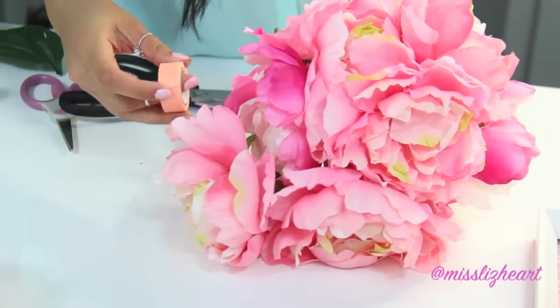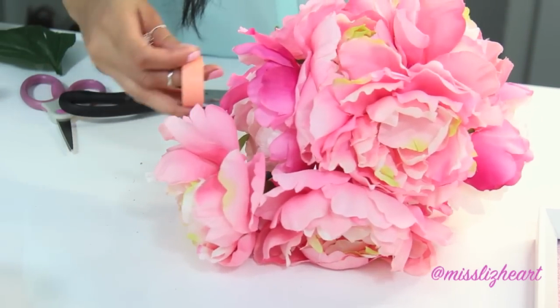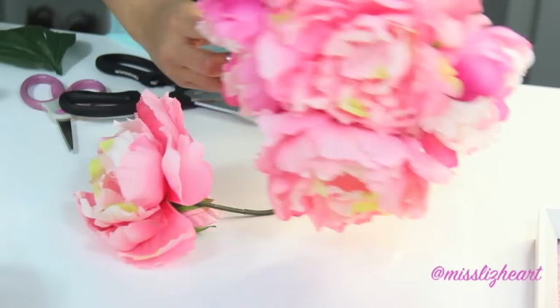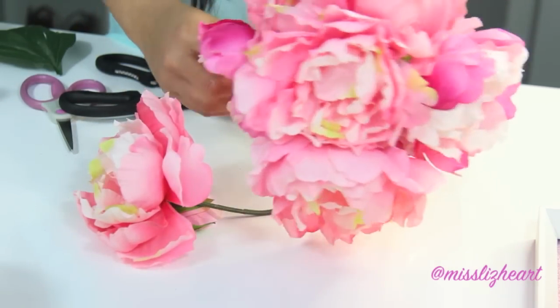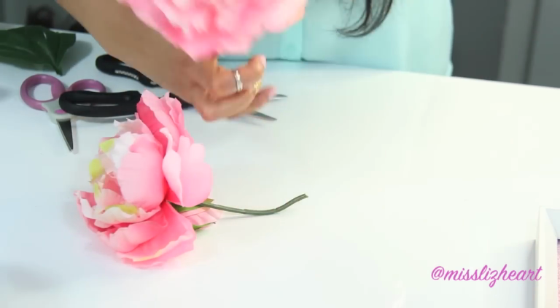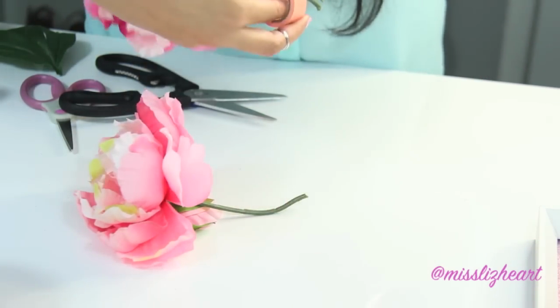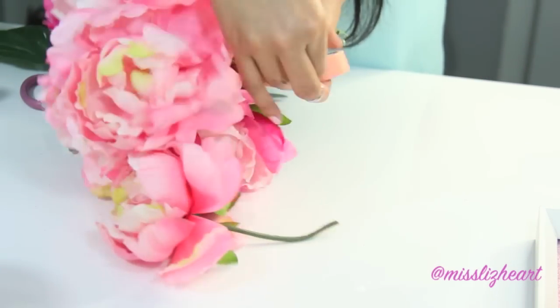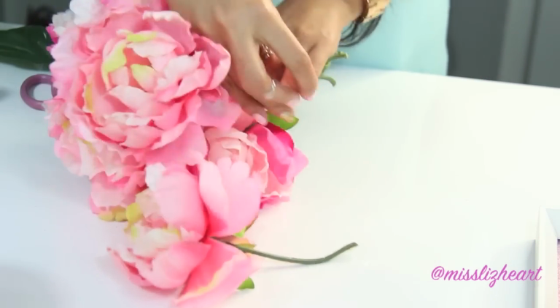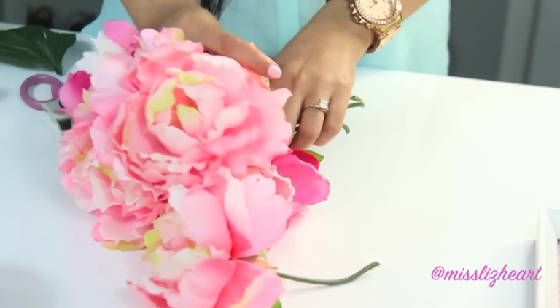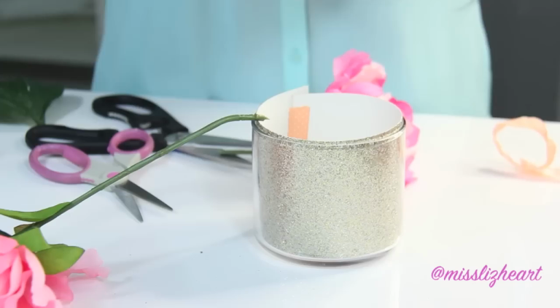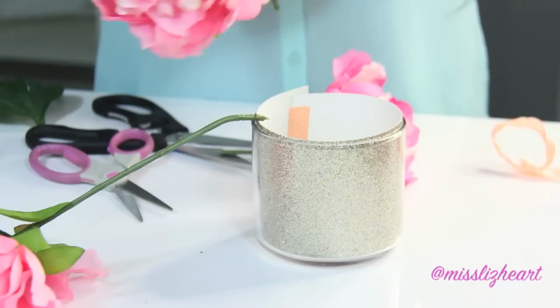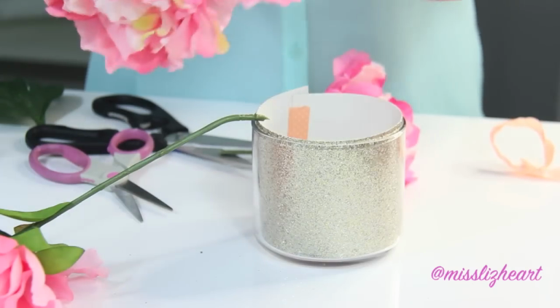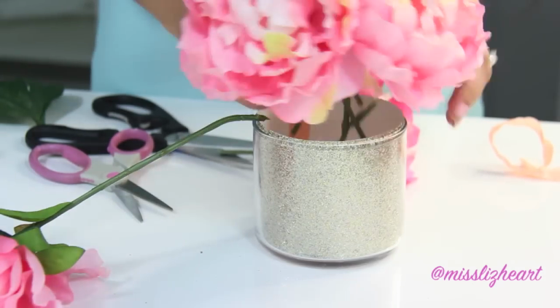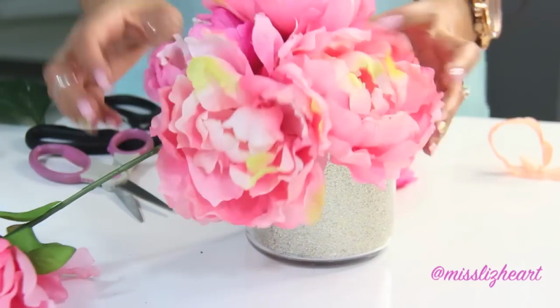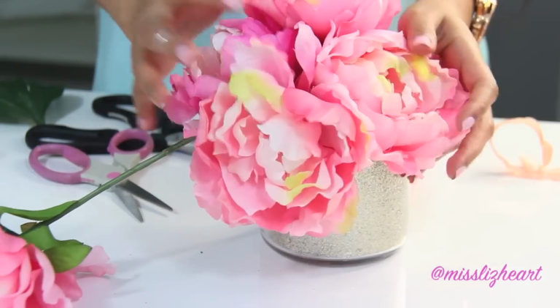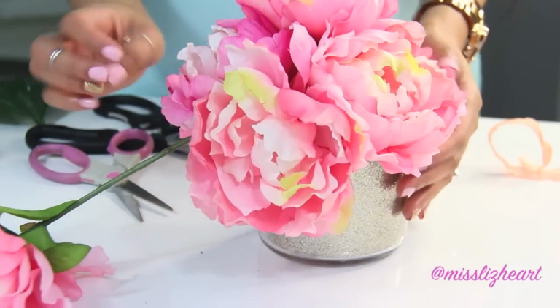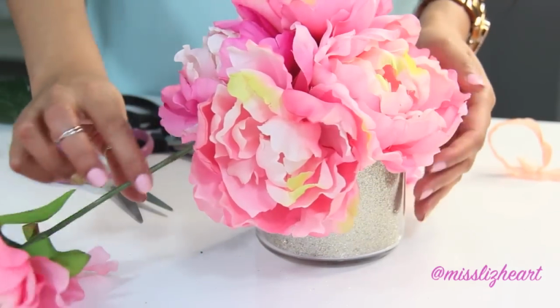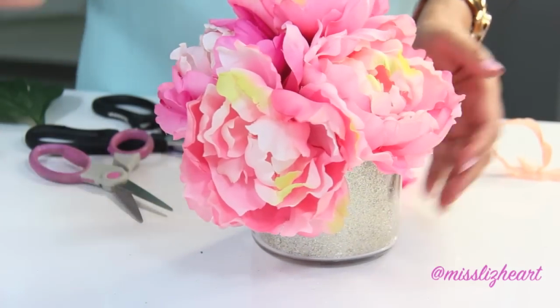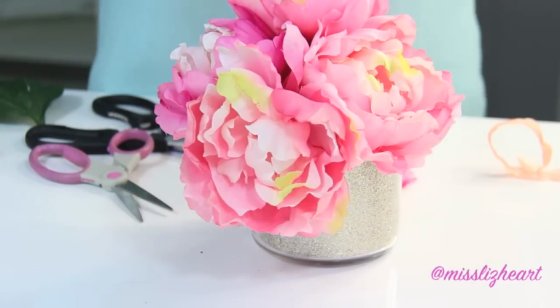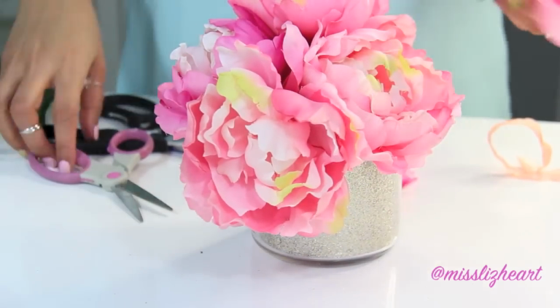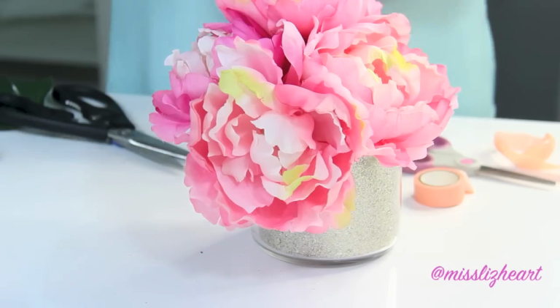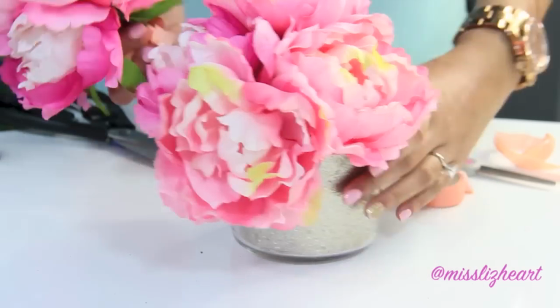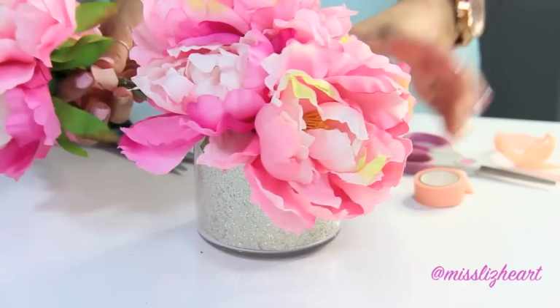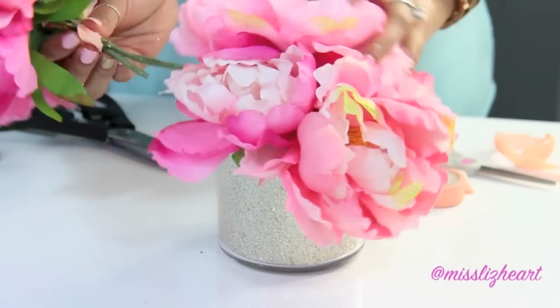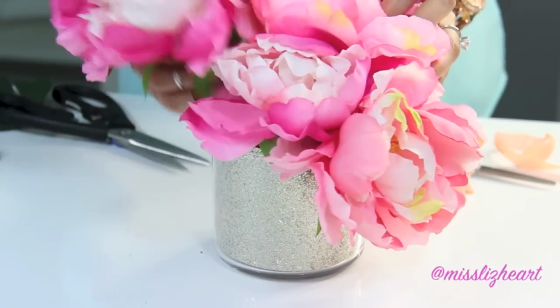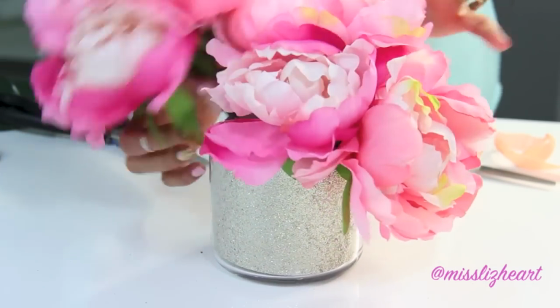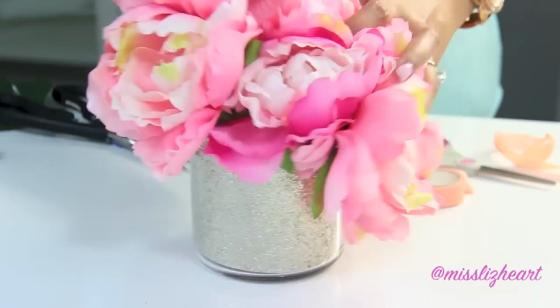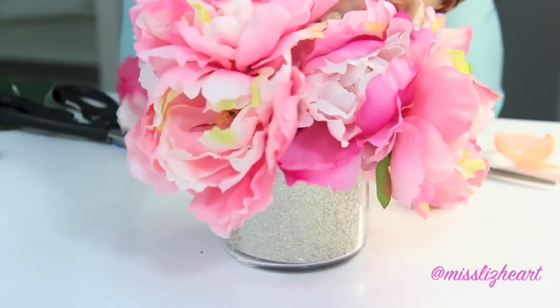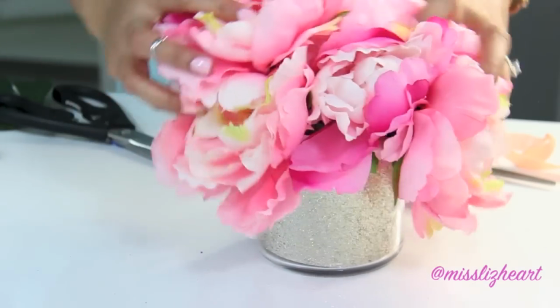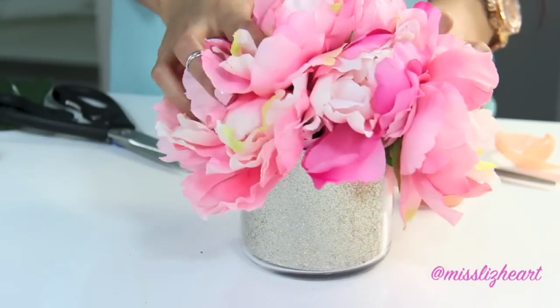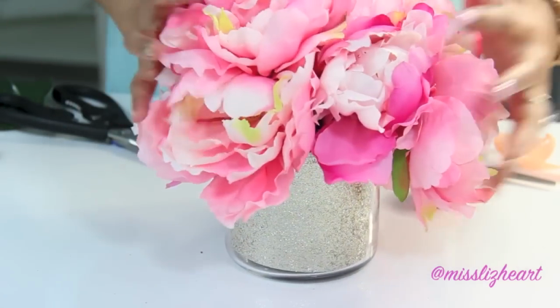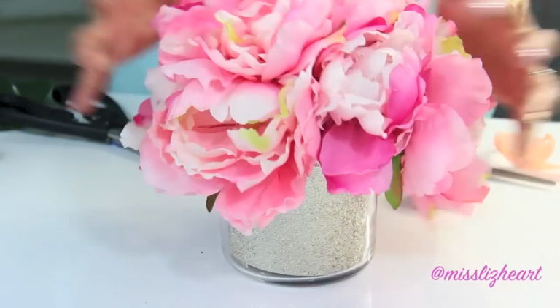I formed two little bouquets, and you can either have it with one bouquet or you can add the second one, which is my preferred look. I just love the fullness of it.